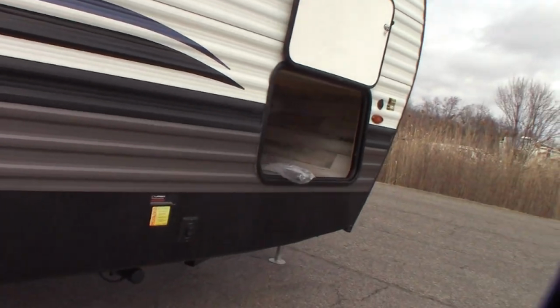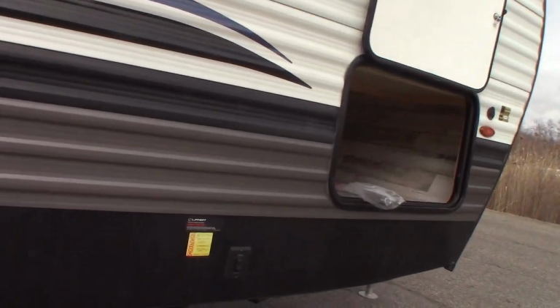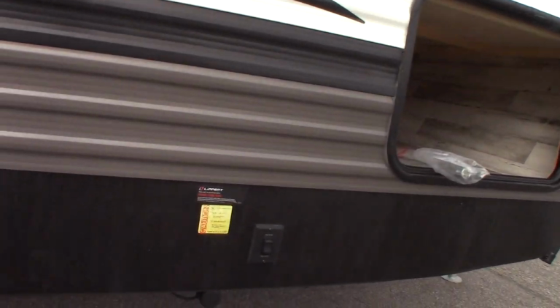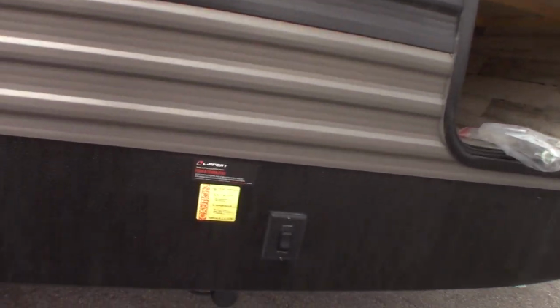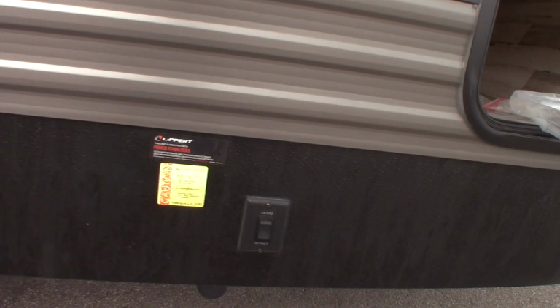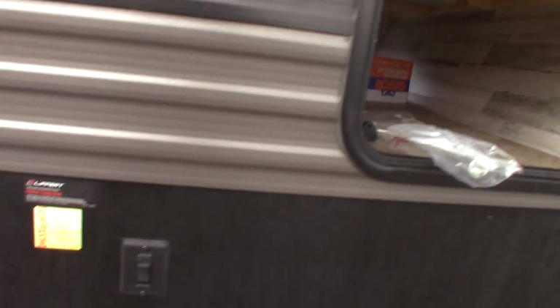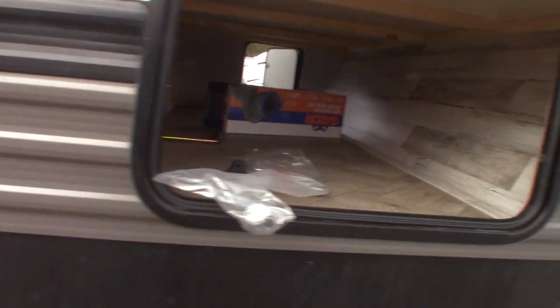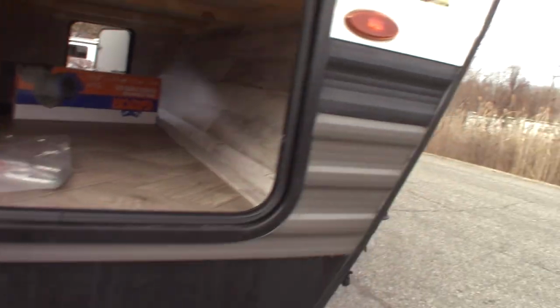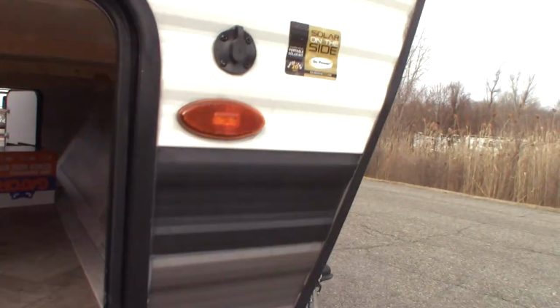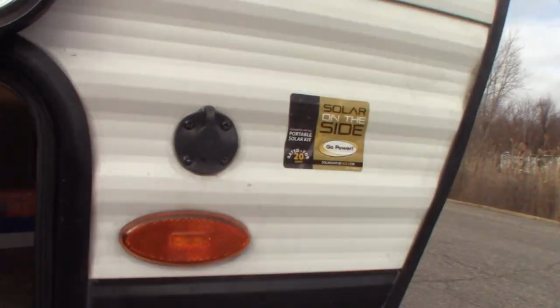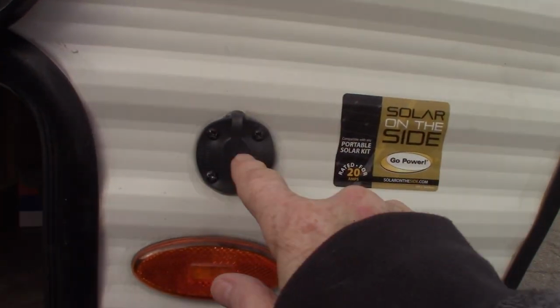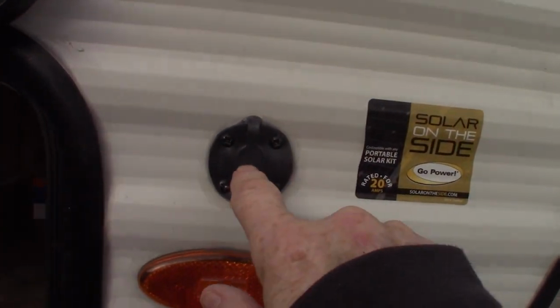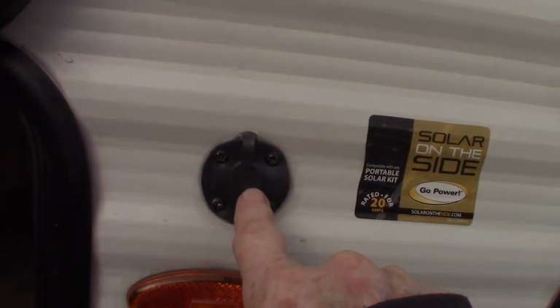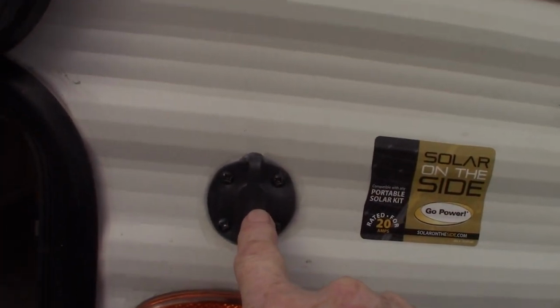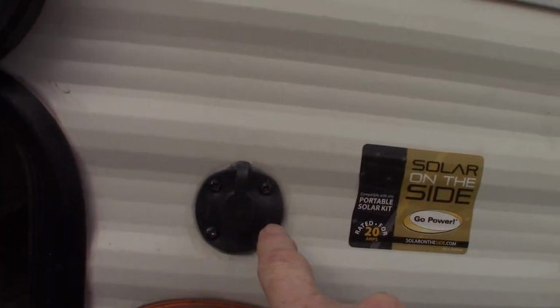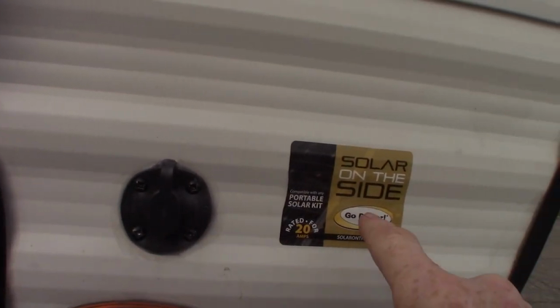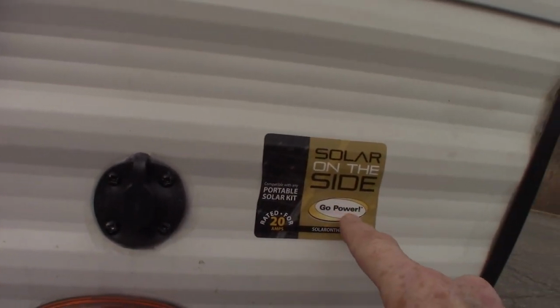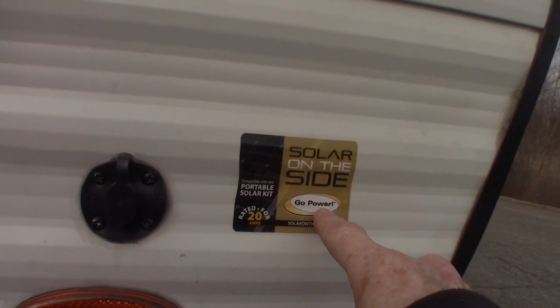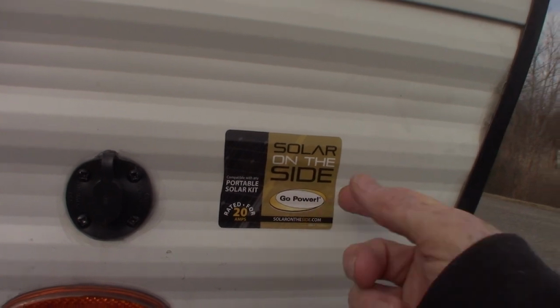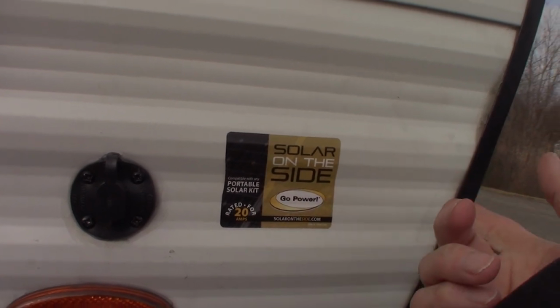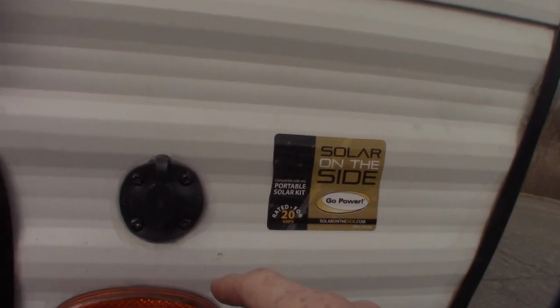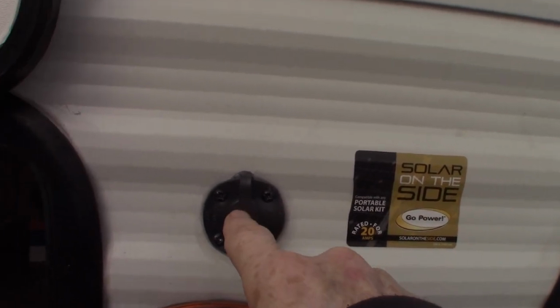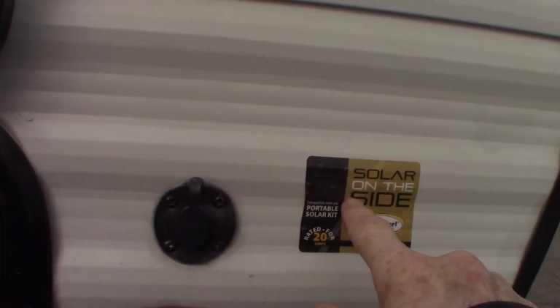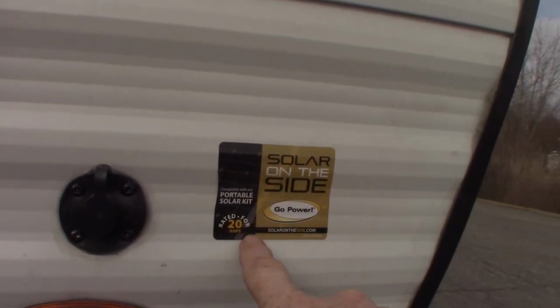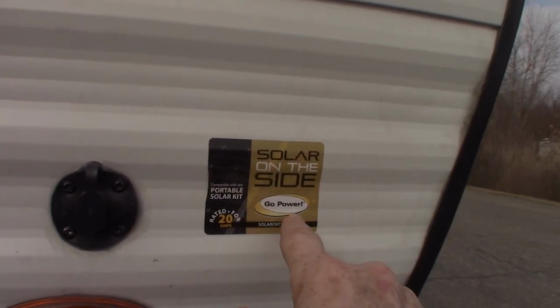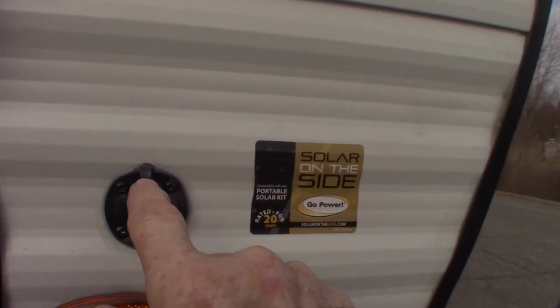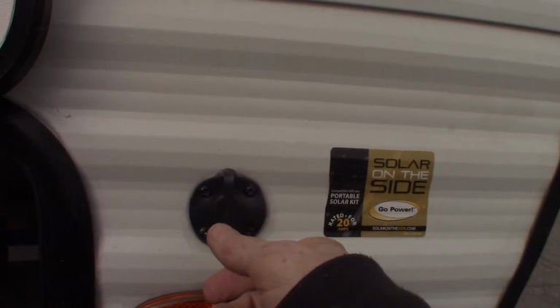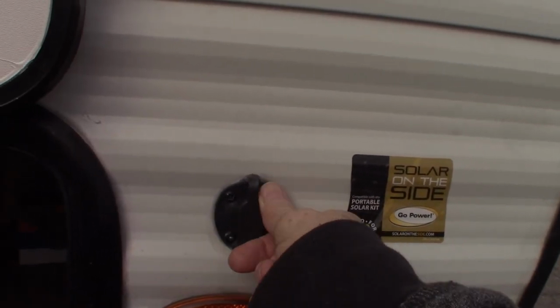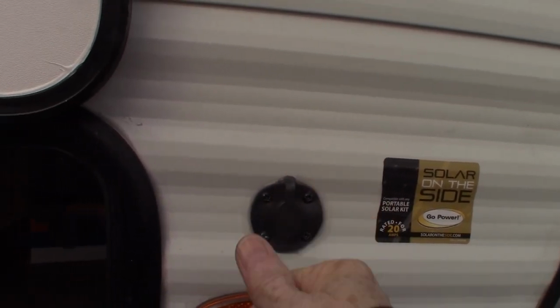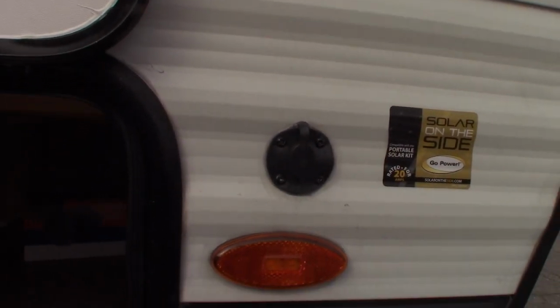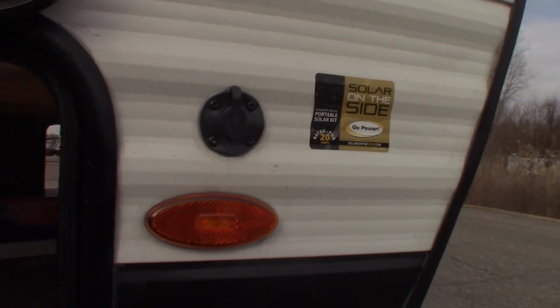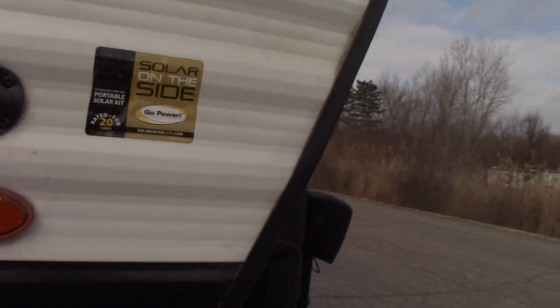There's your front stabilizer switch. This is just in case you were to purchase a solar panel to charge your battery — it's made by Gold Power, and that's just a plug you could plug into if you wanted to.